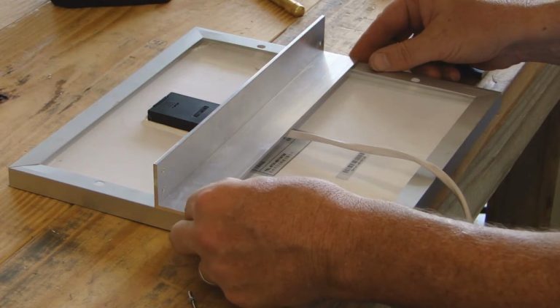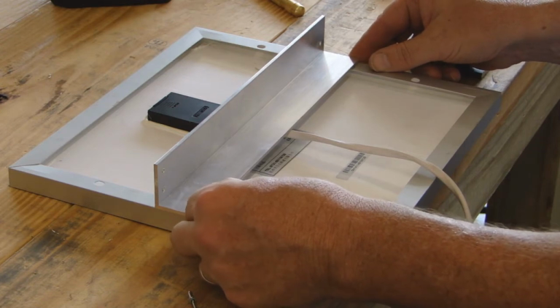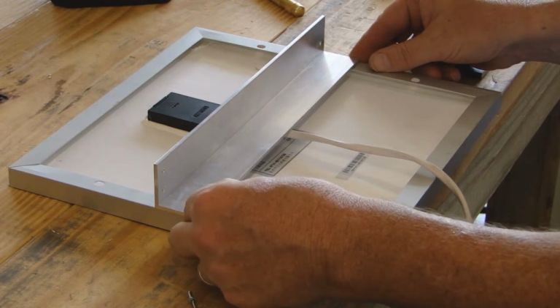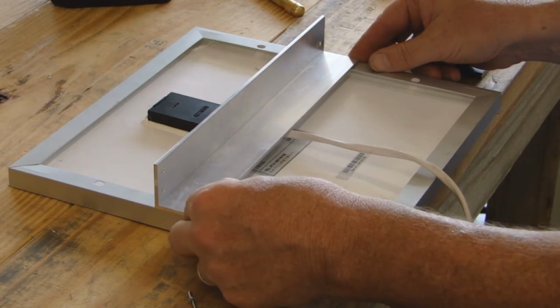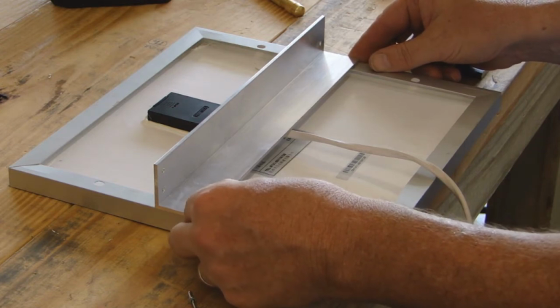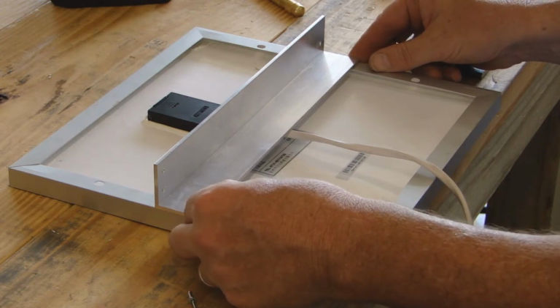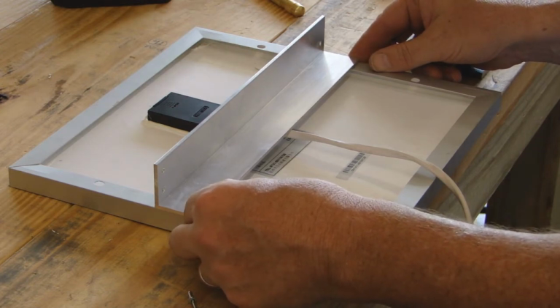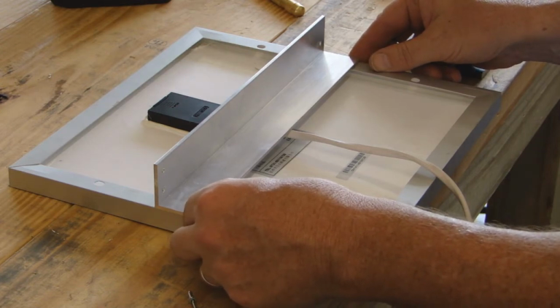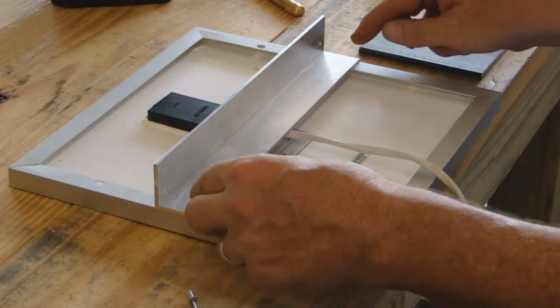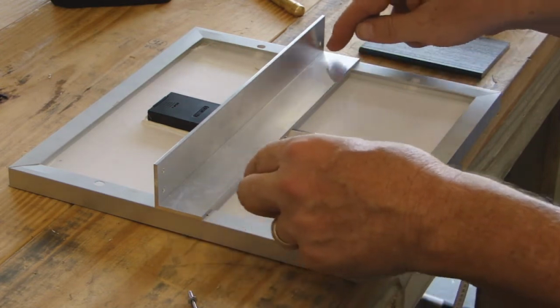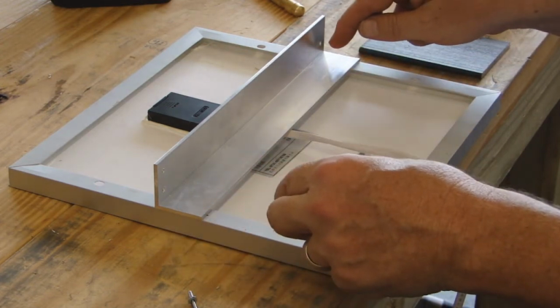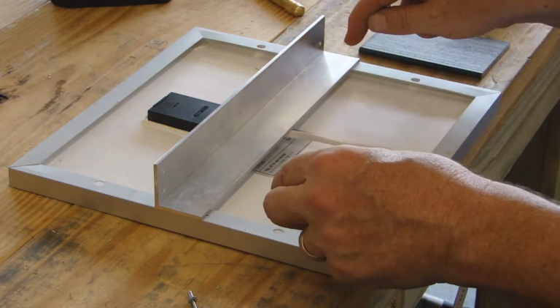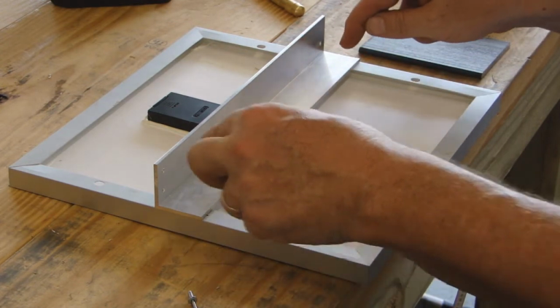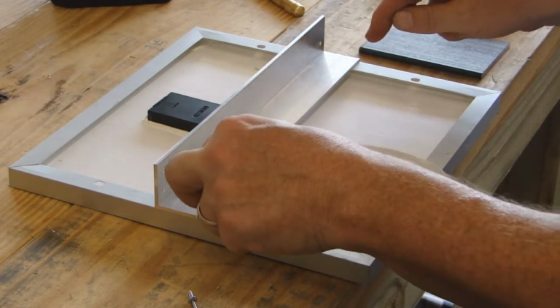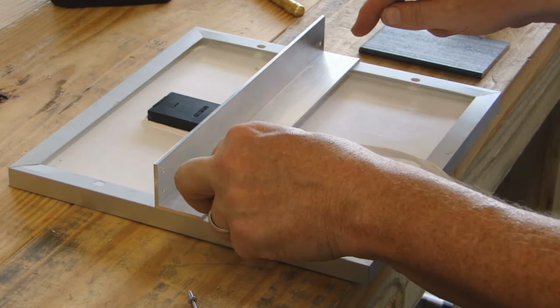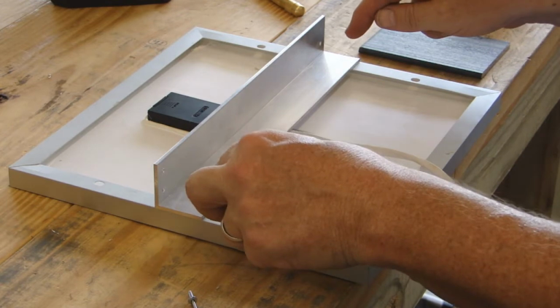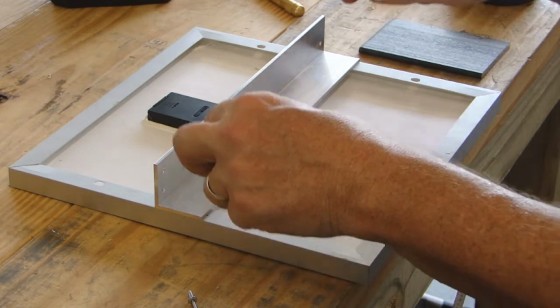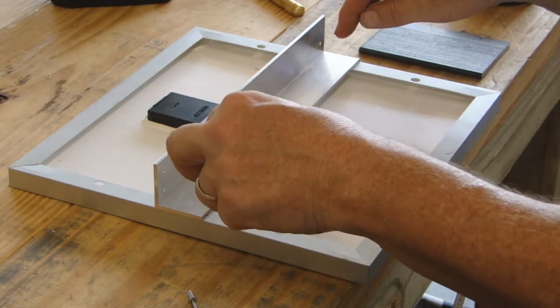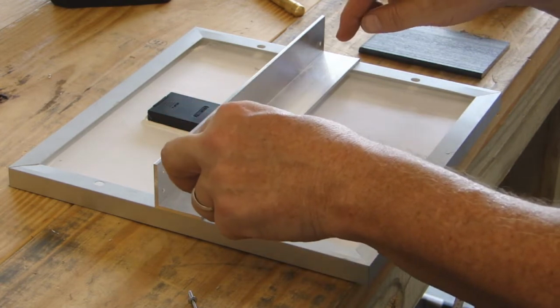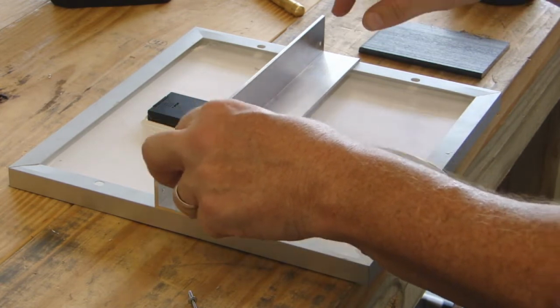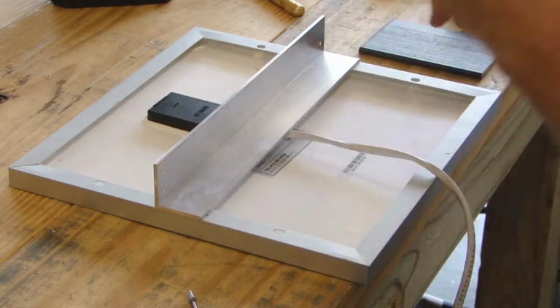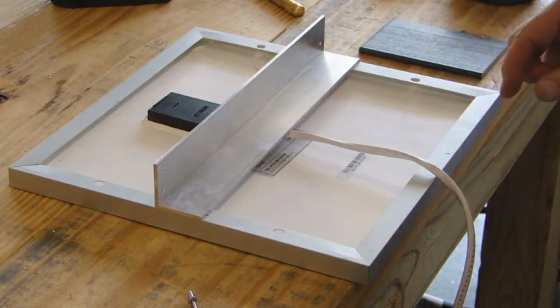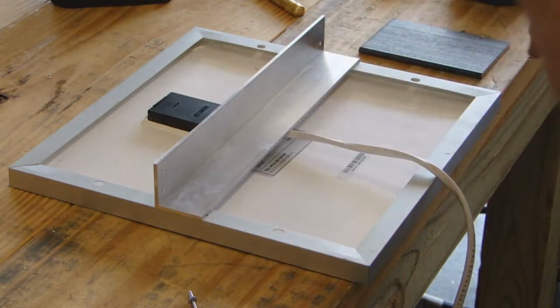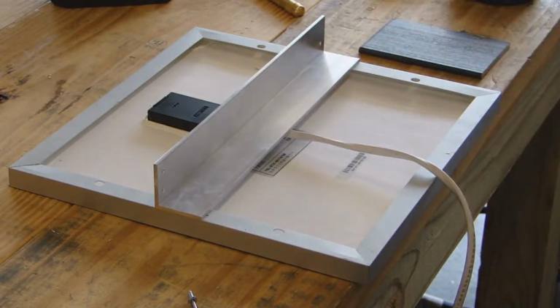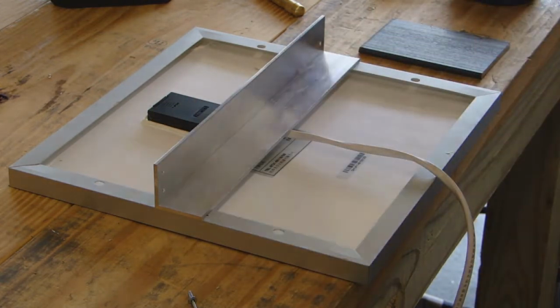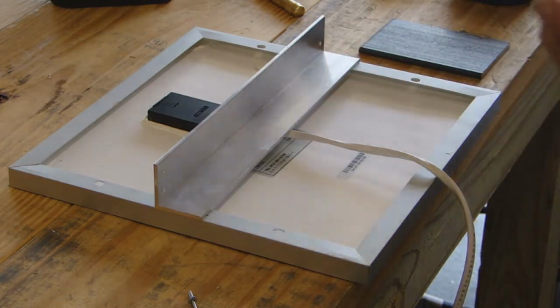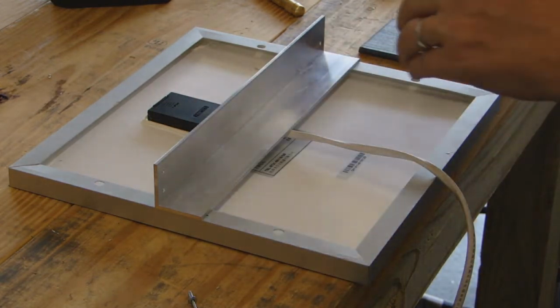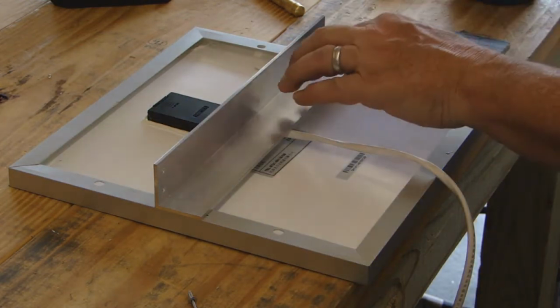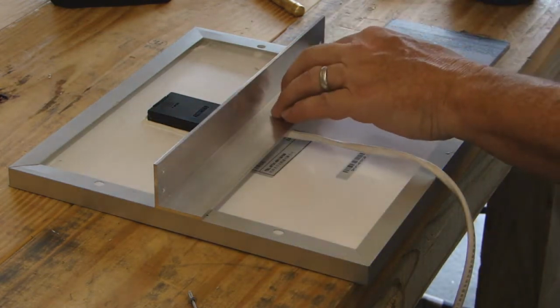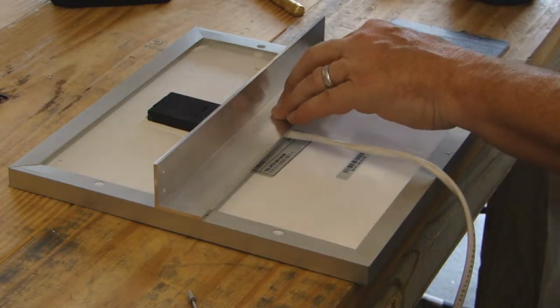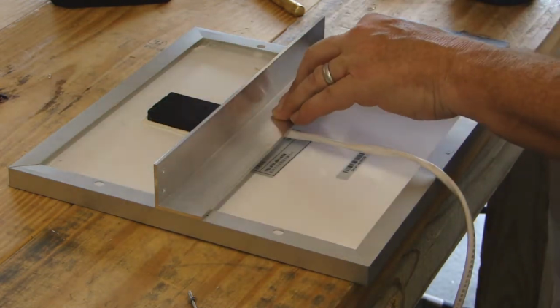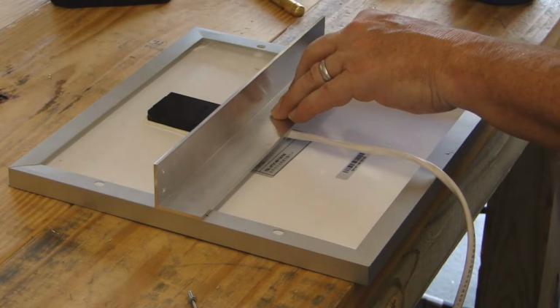I'm going to drill two holes on each side and we're going to pop rivet those. This is the simplest and easiest way I know how to do it.